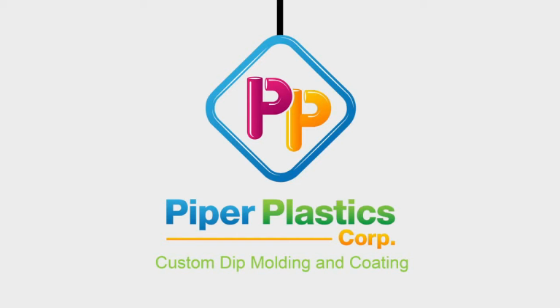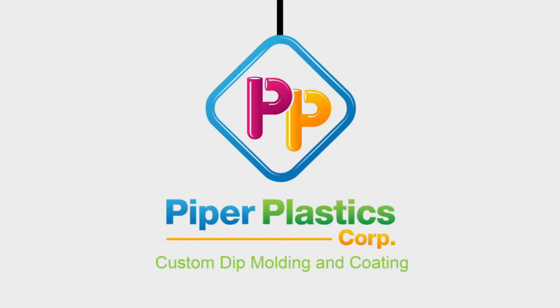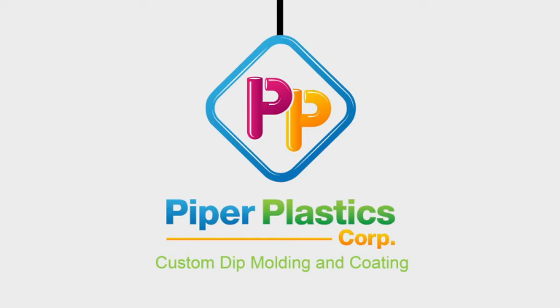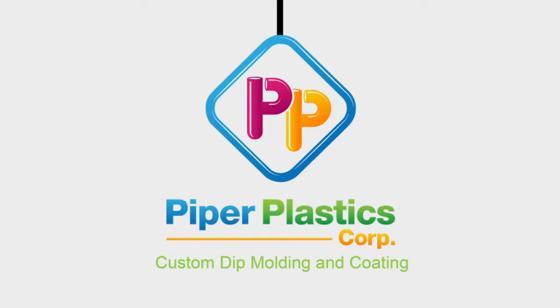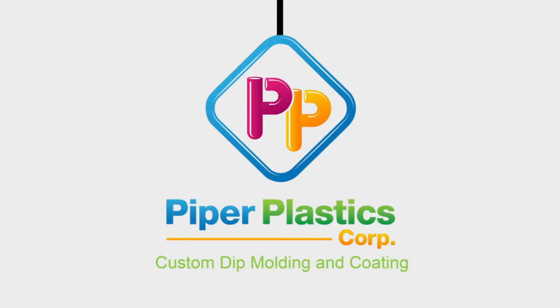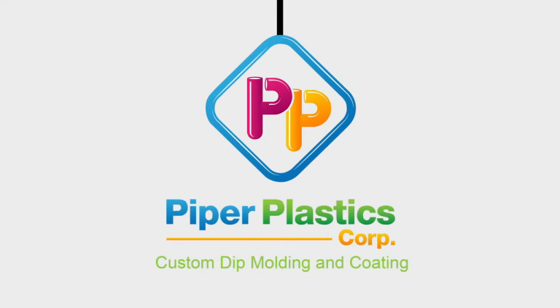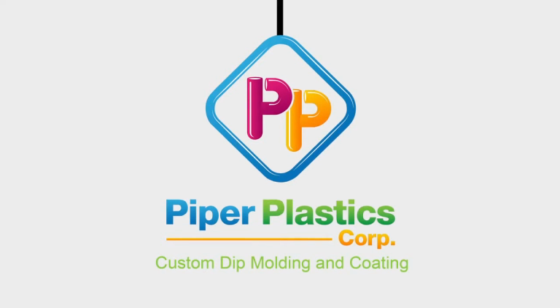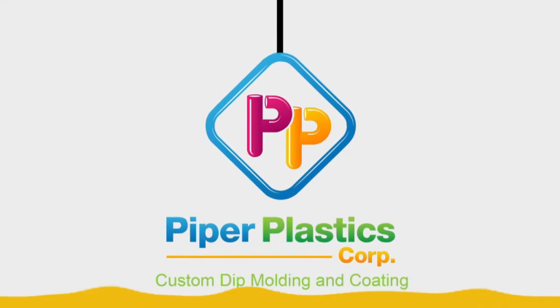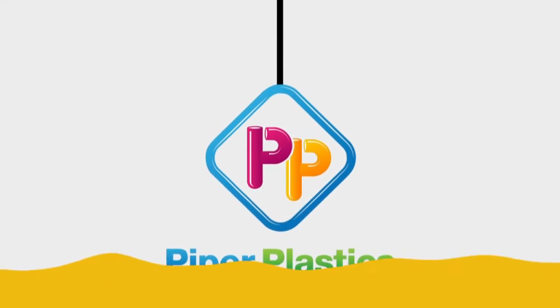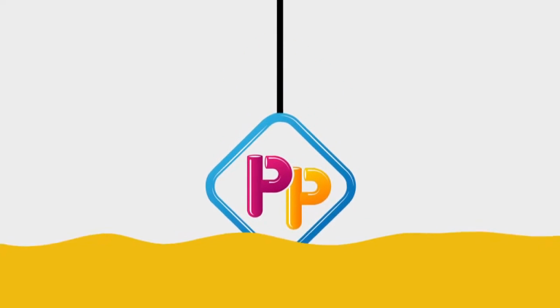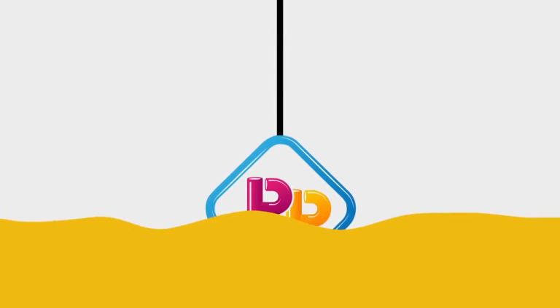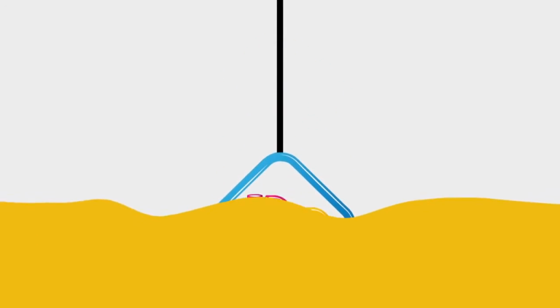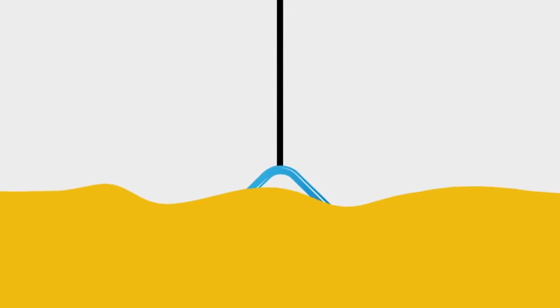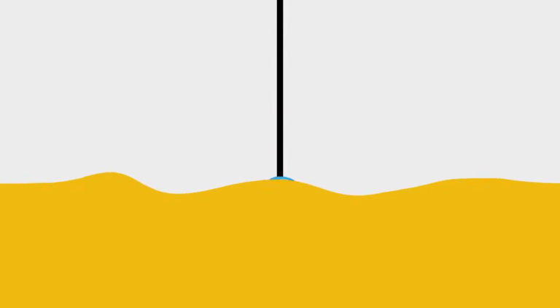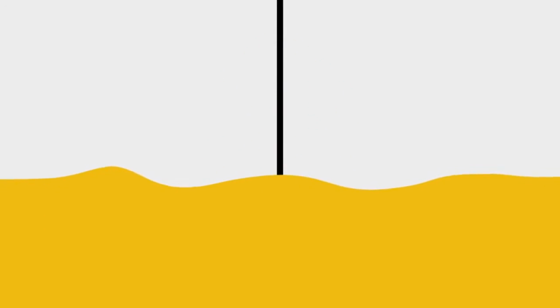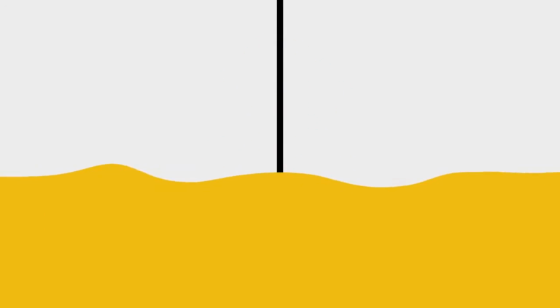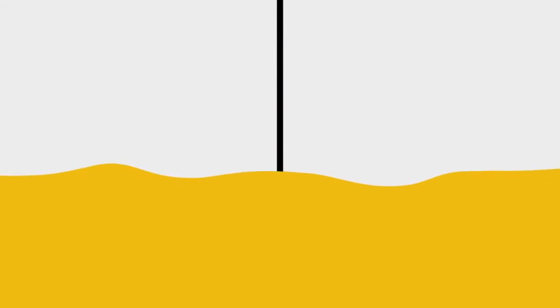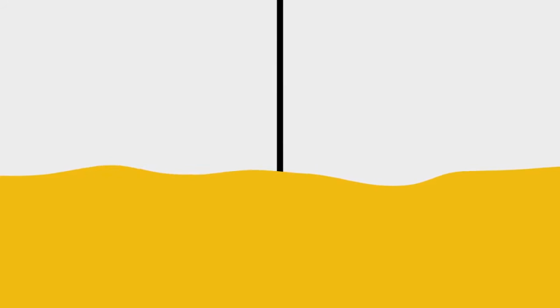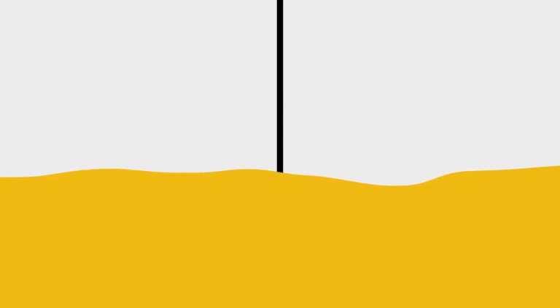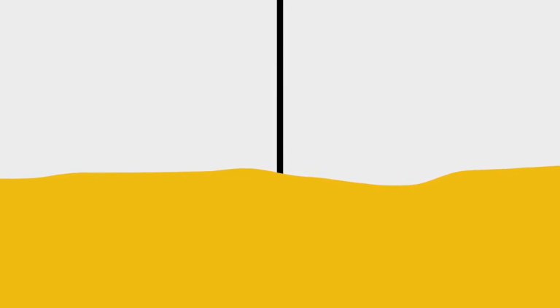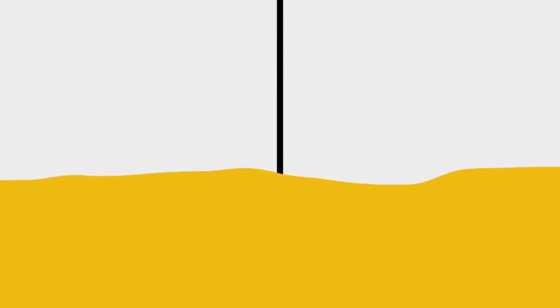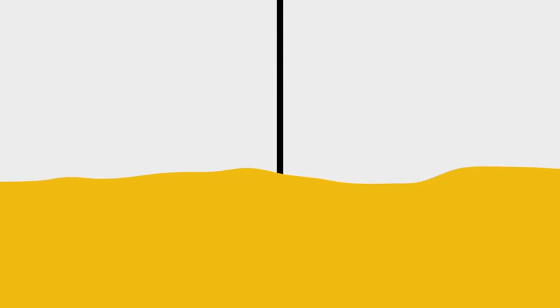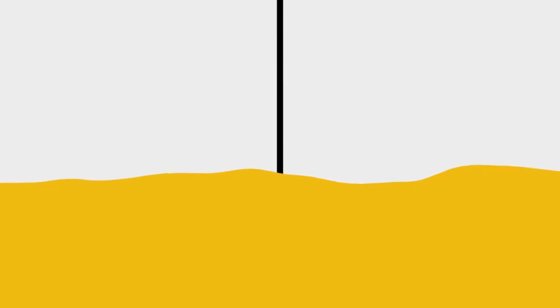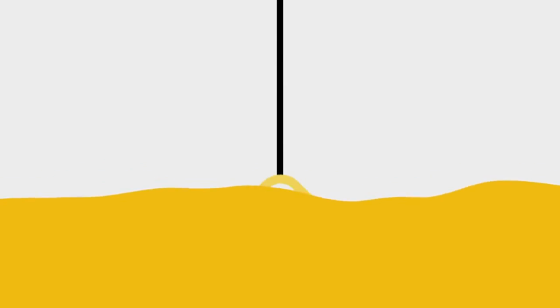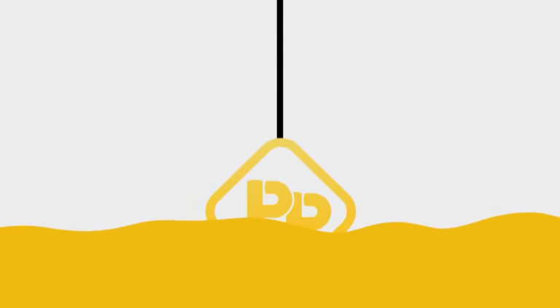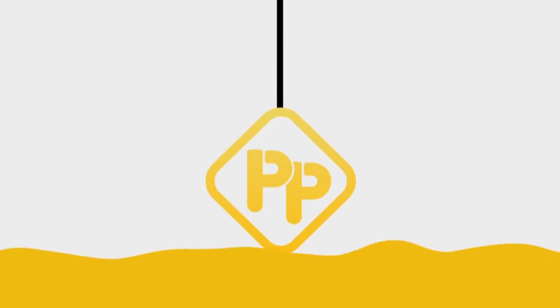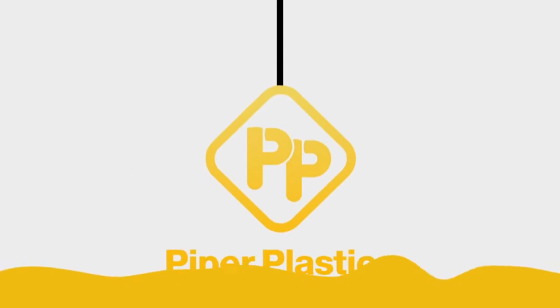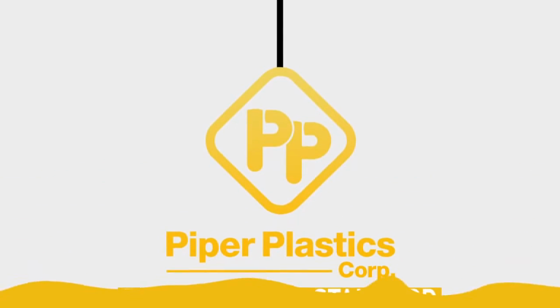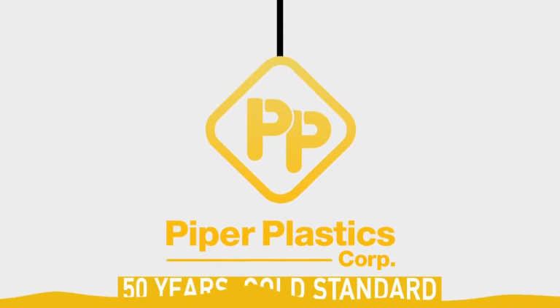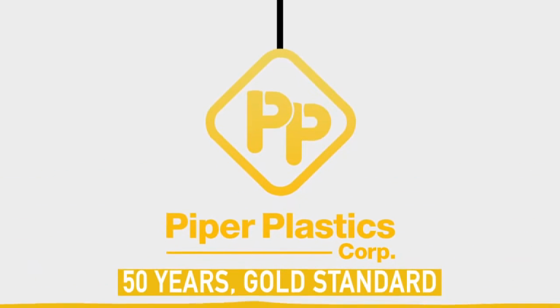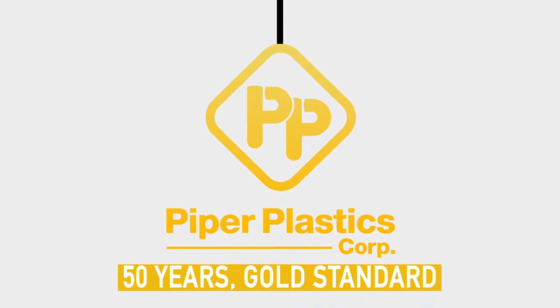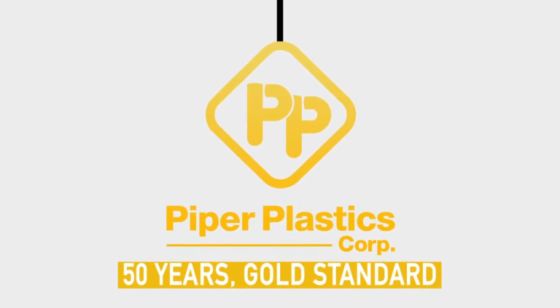We are Piper Plastics, specialists in custom molding and coating. For over 50 years, we've been the gold standard for dip molding for a vast range of industries.